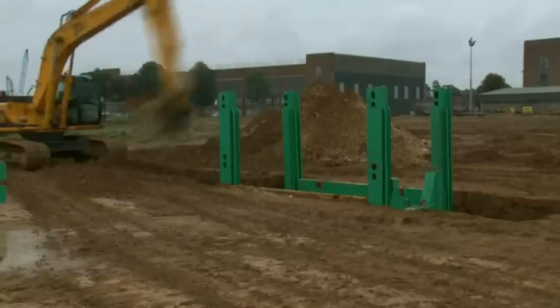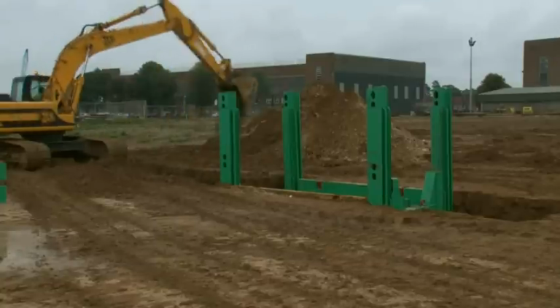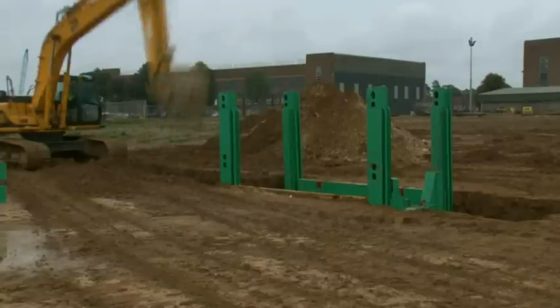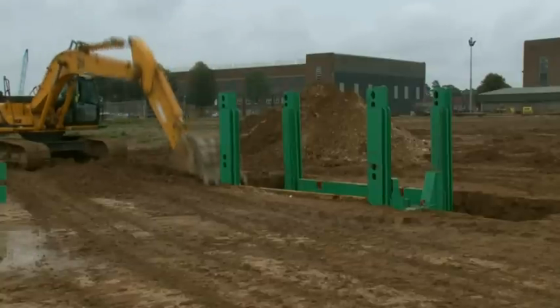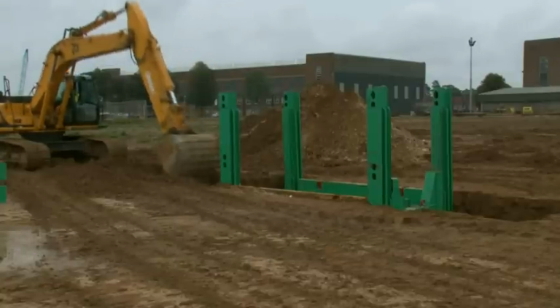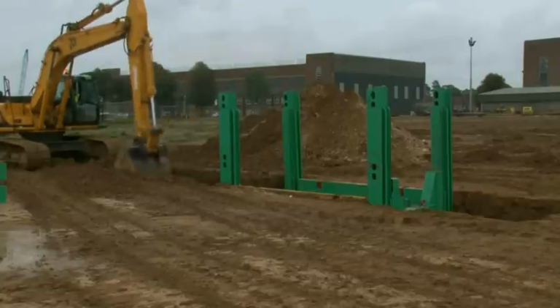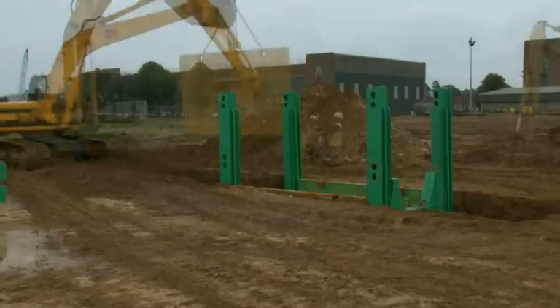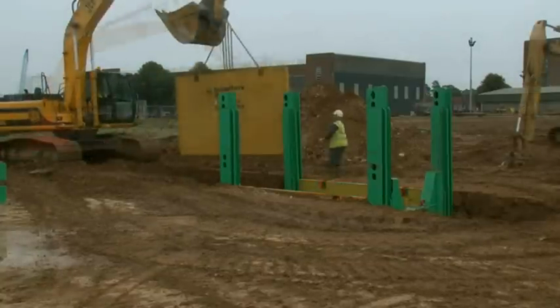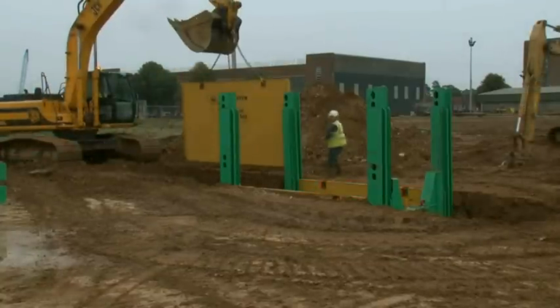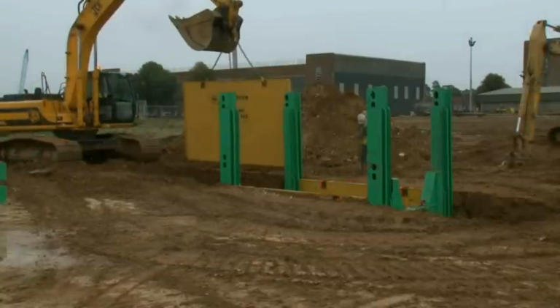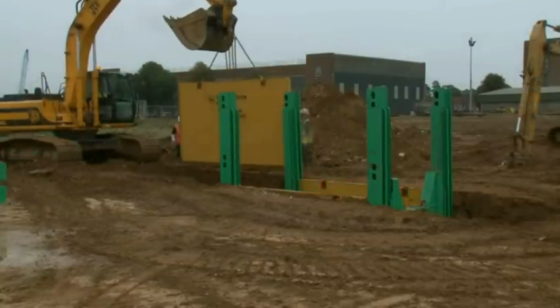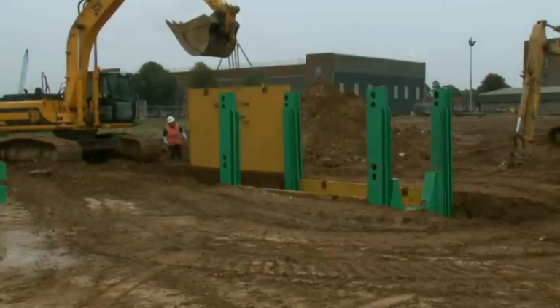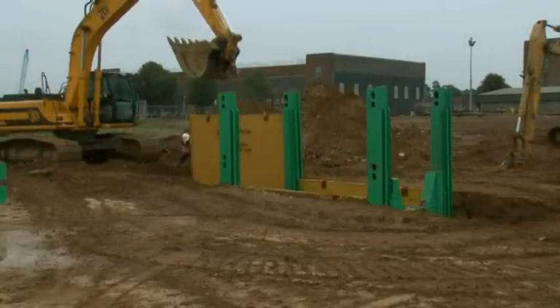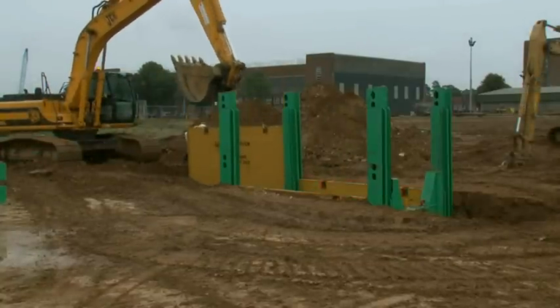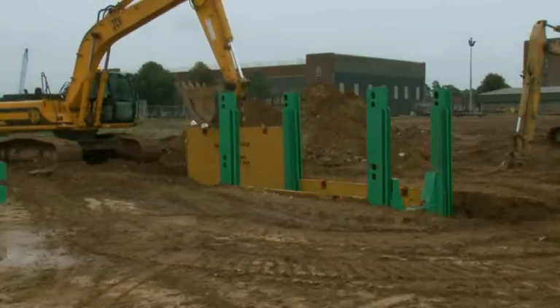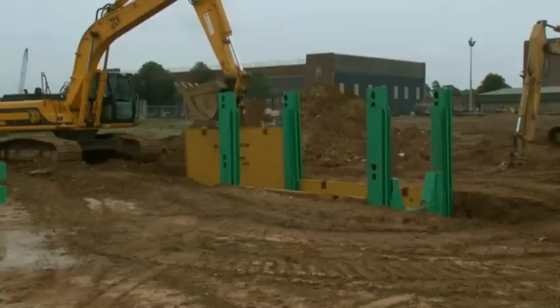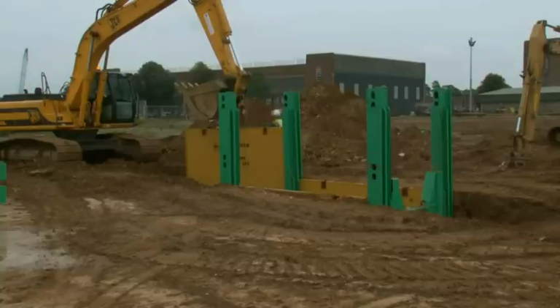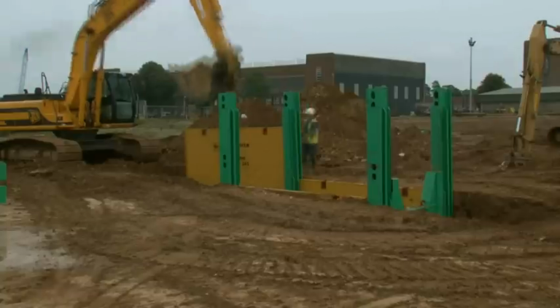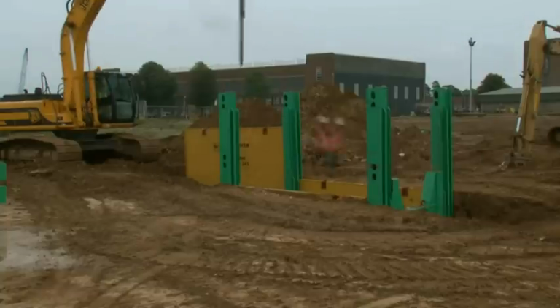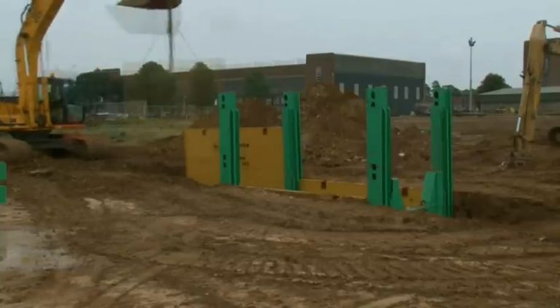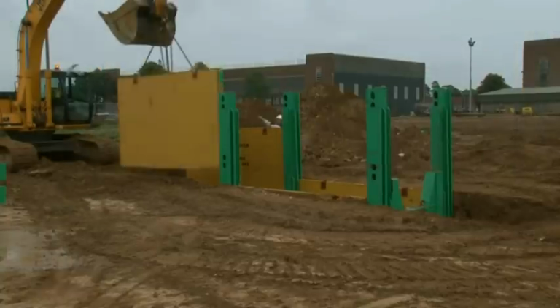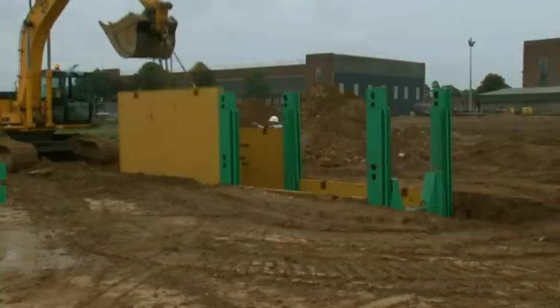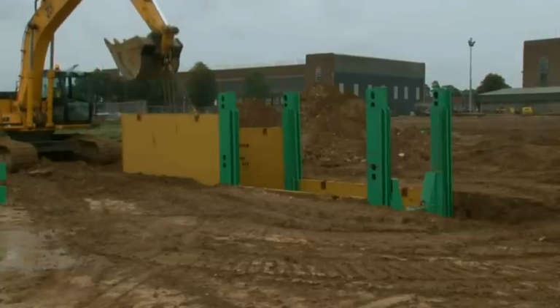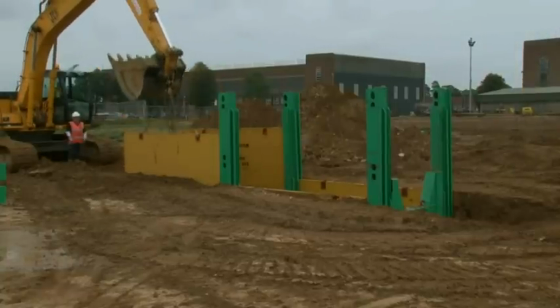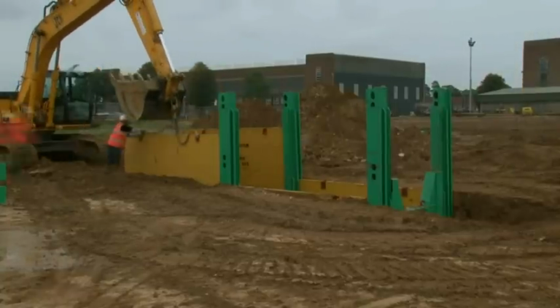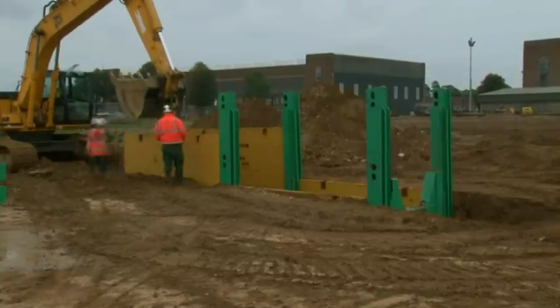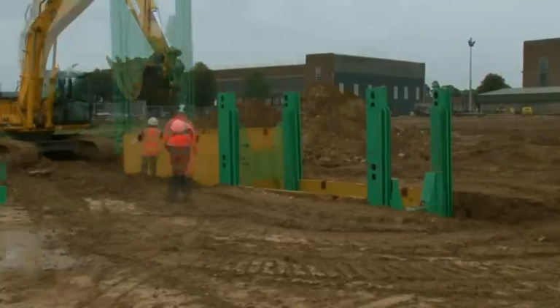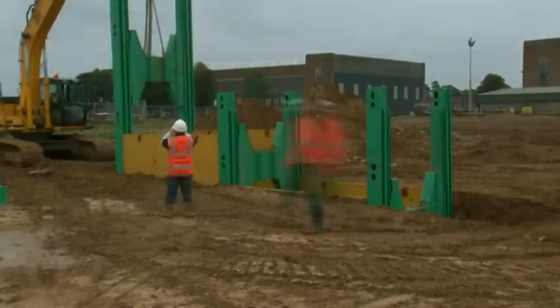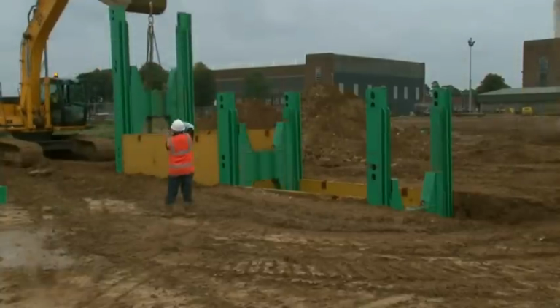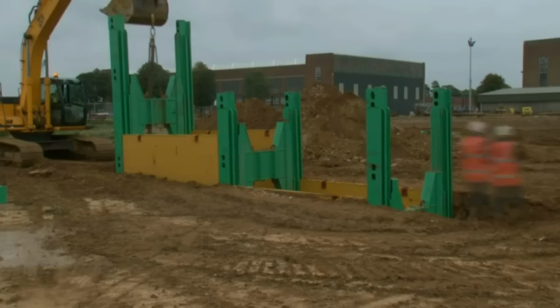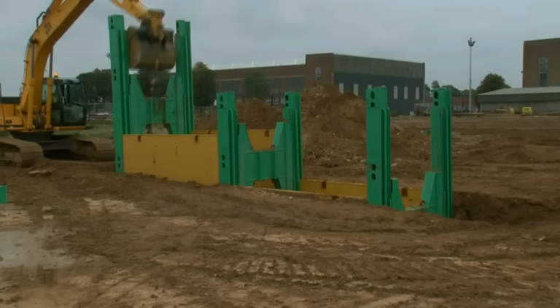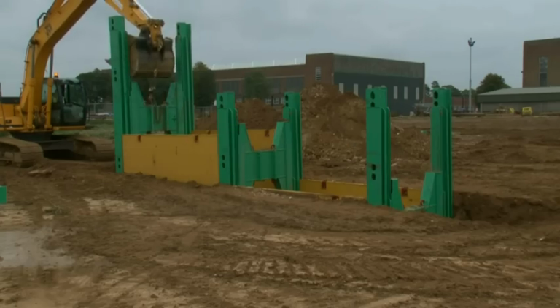Excavation of the second bay commences. Plates and subsequent H-frames are progressively installed. The installation continues in a similar sequence until all bays have been installed.